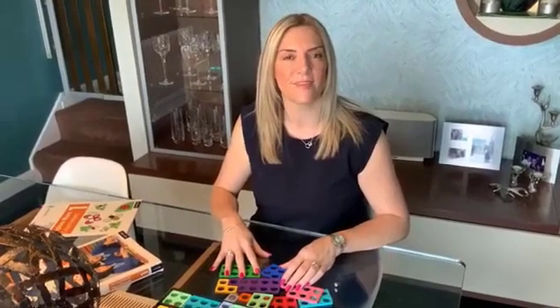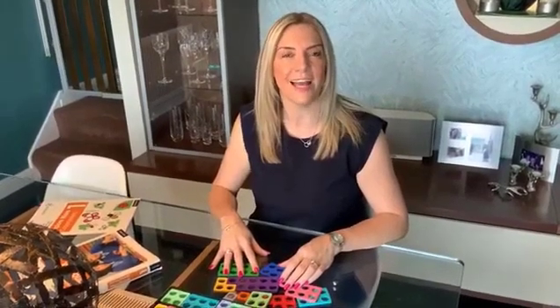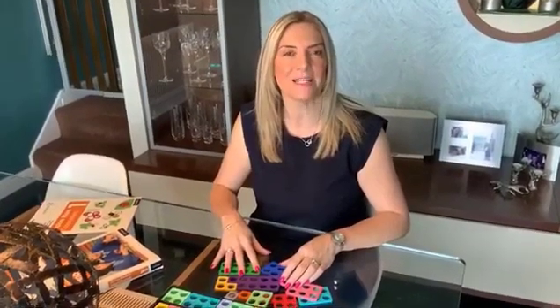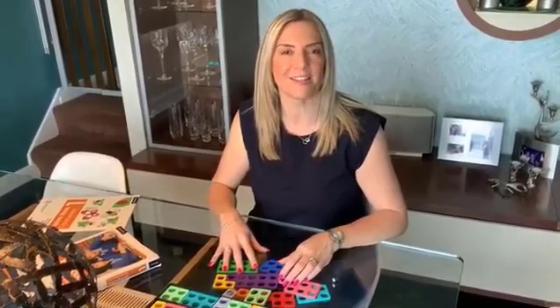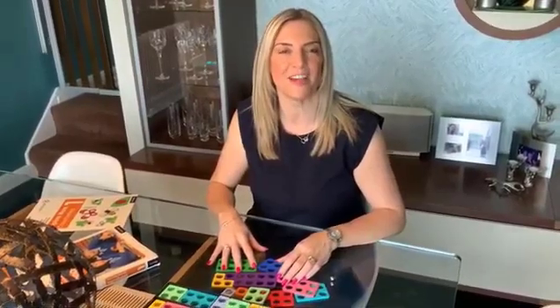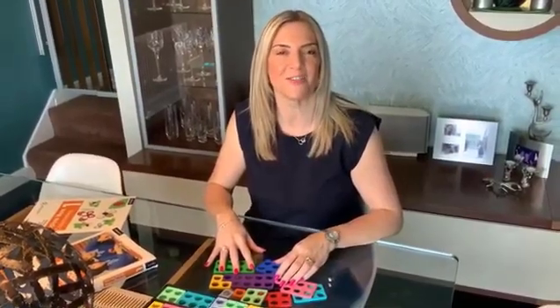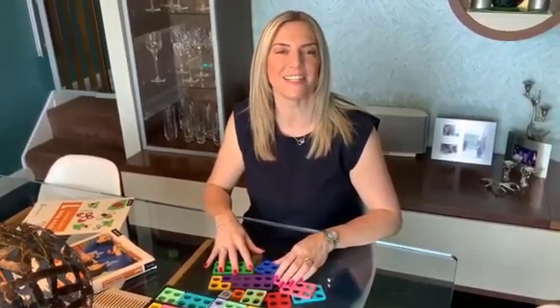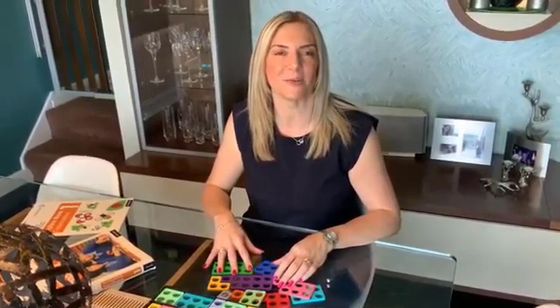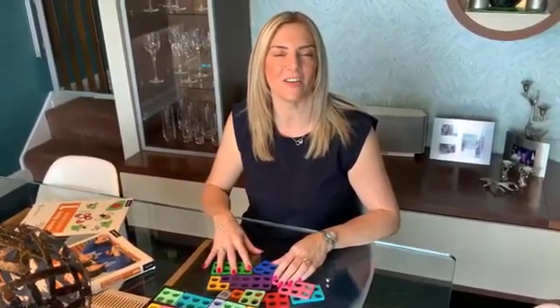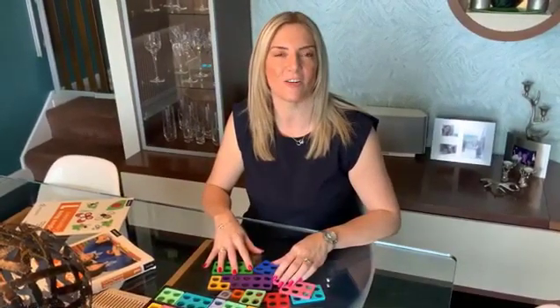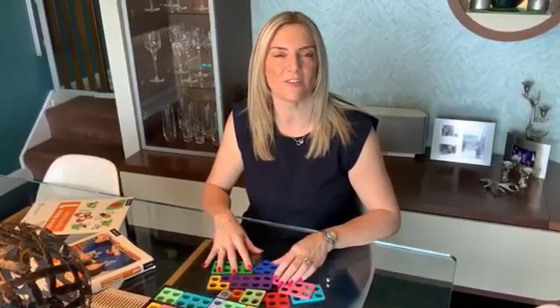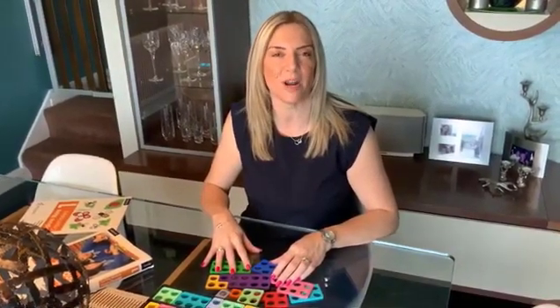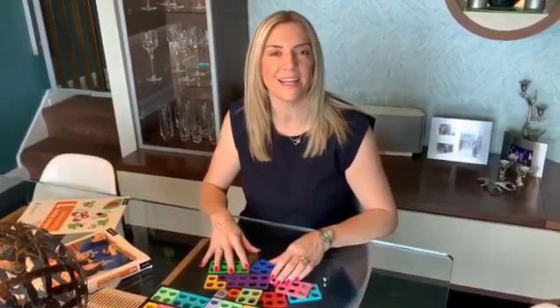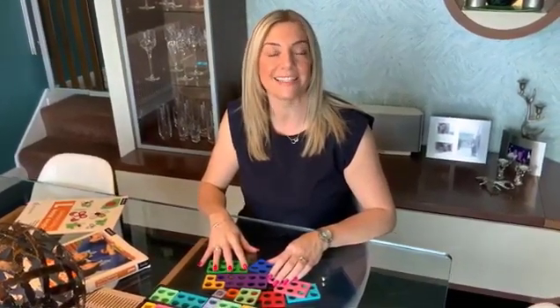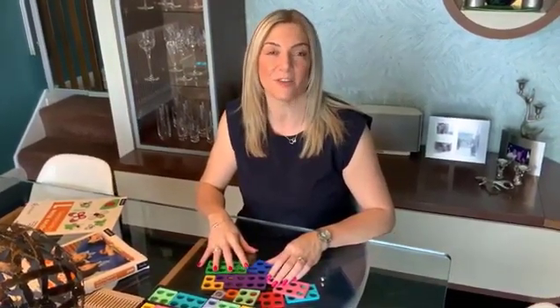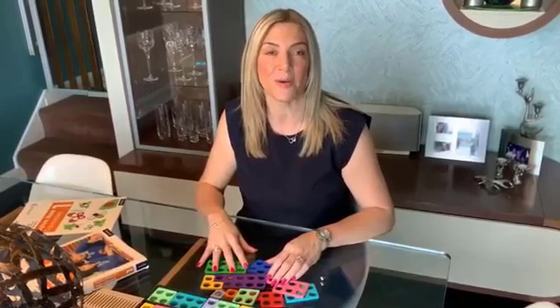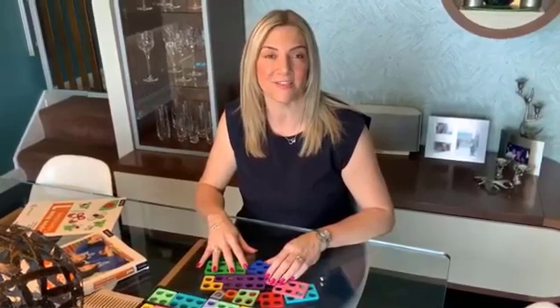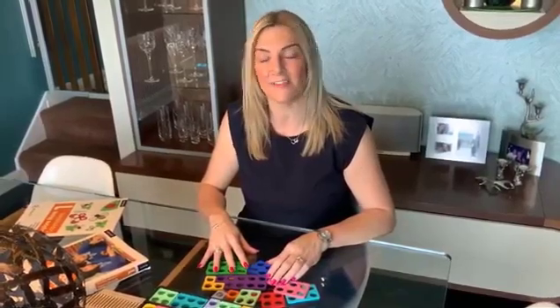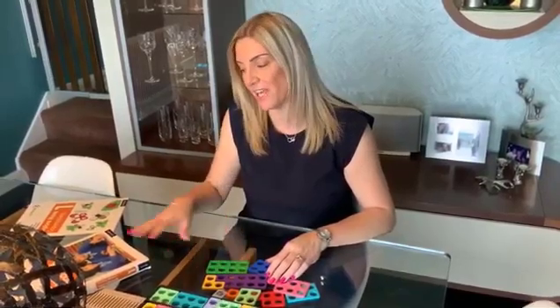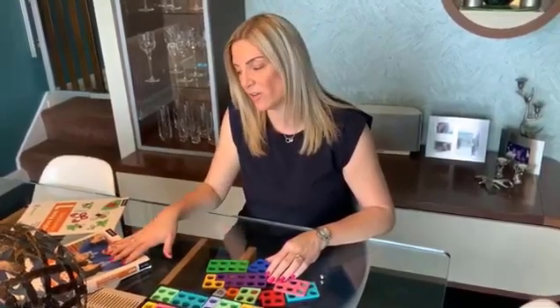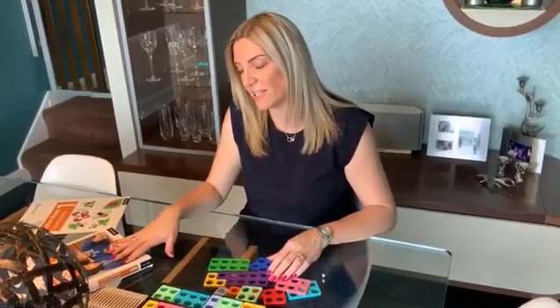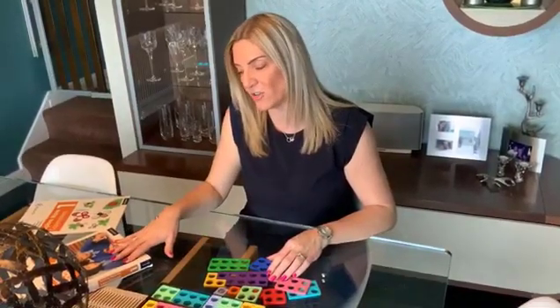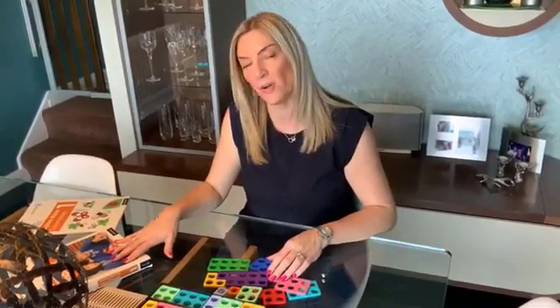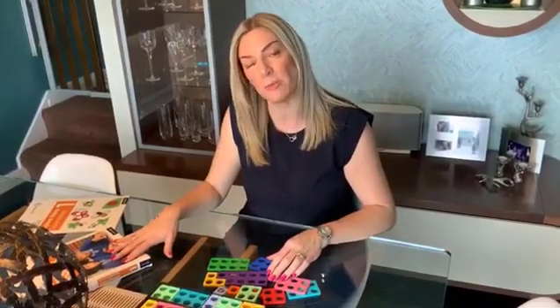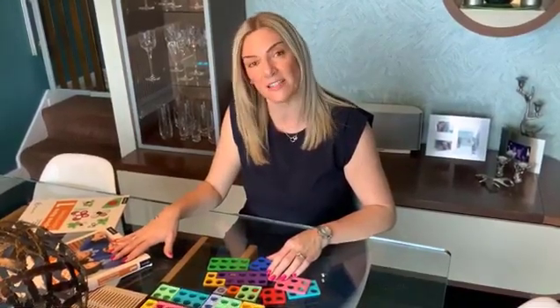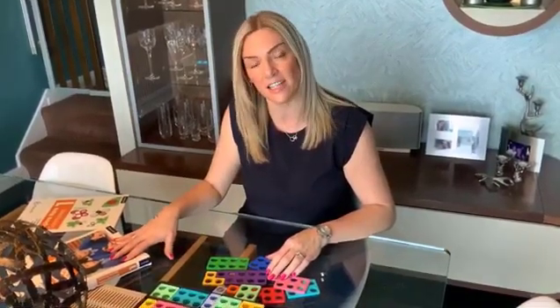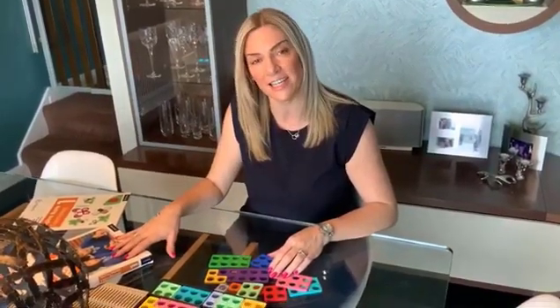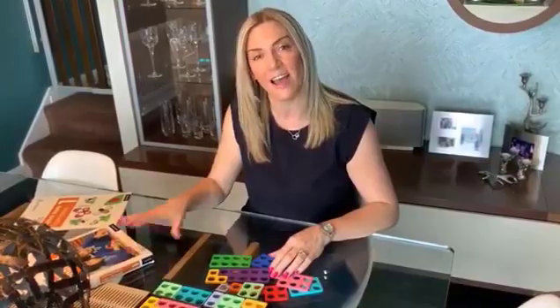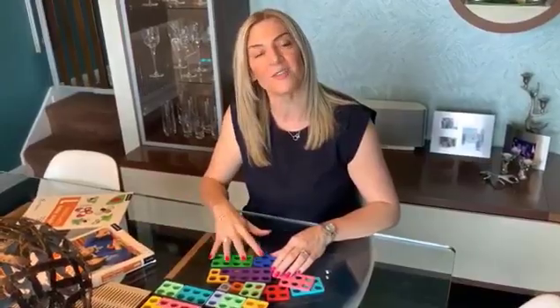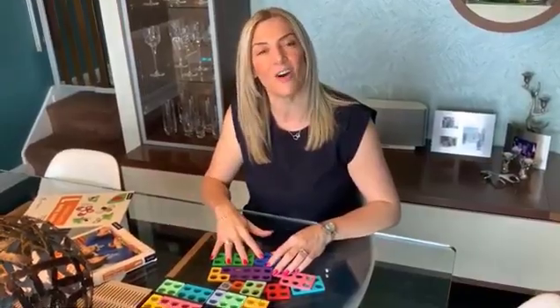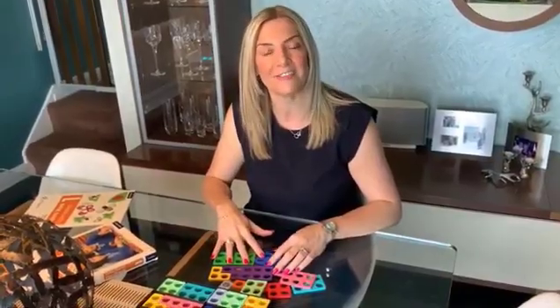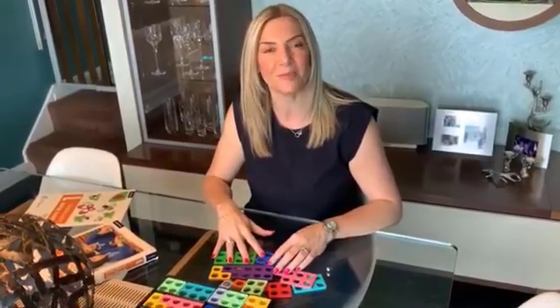Hi, I'm Louise Pennington, Professional Development Leader for Numicon at Oxford University Press. Today I'm going to show you a quick activity from the Year 1 Teaching Resource Handbook, Number, Pattern and Calculating, focusing on odd and even numbers.